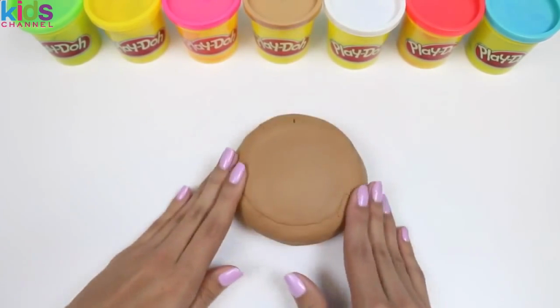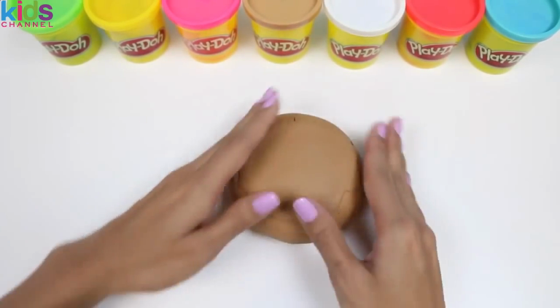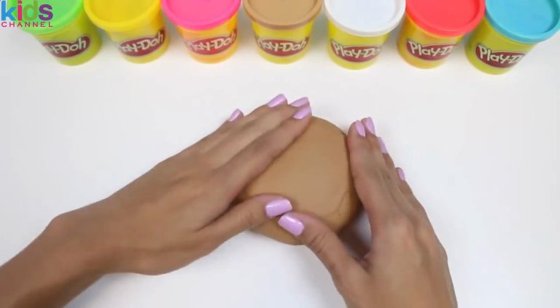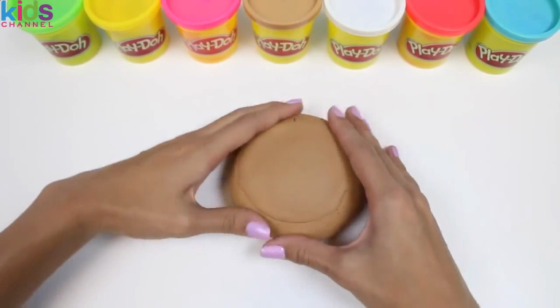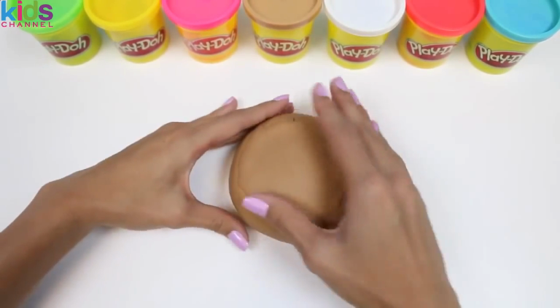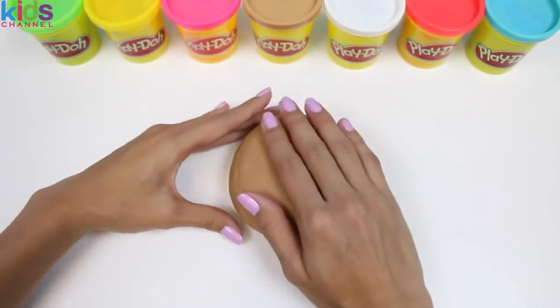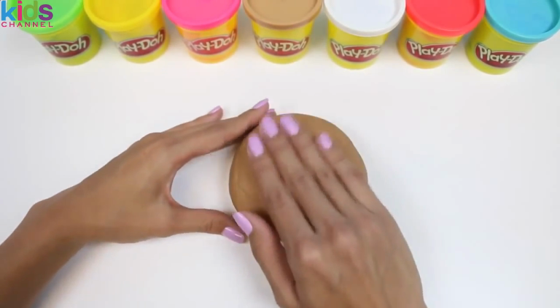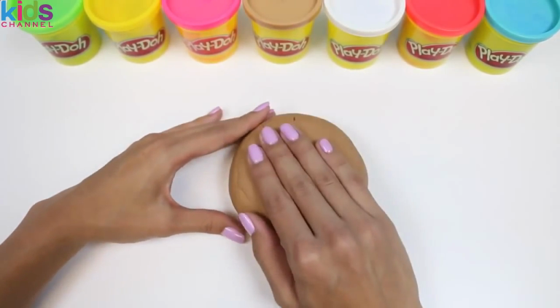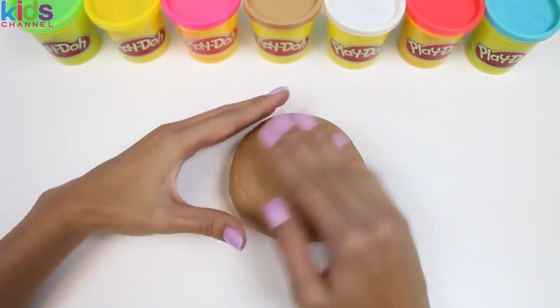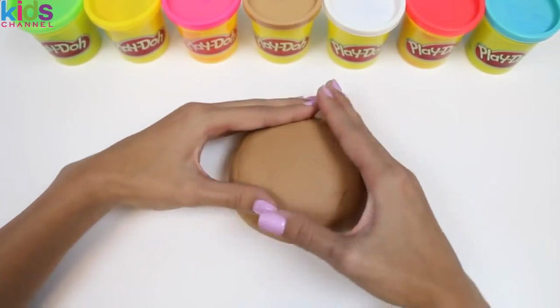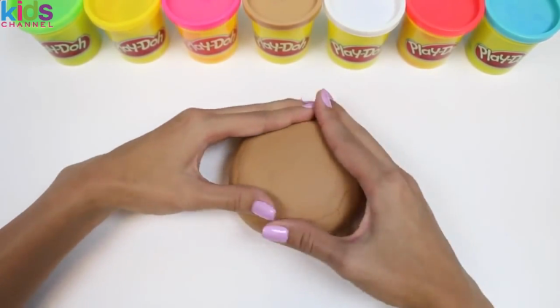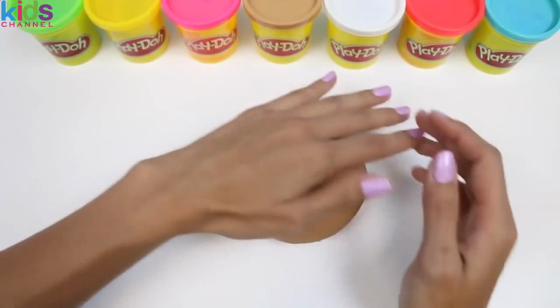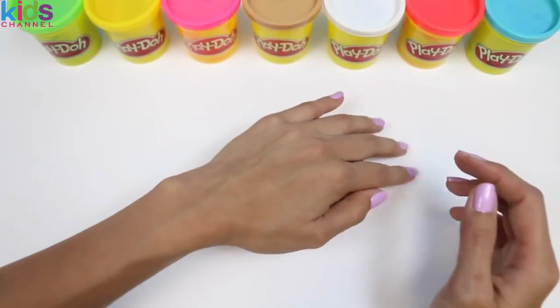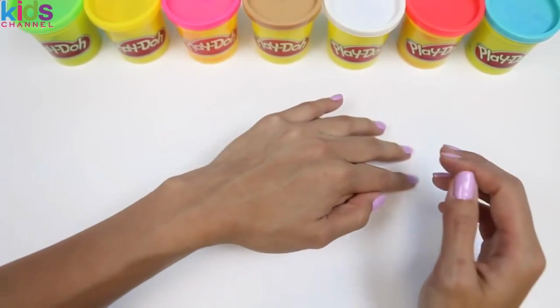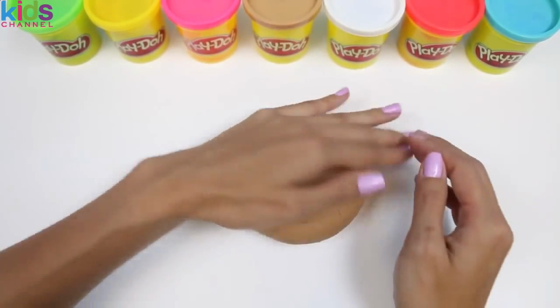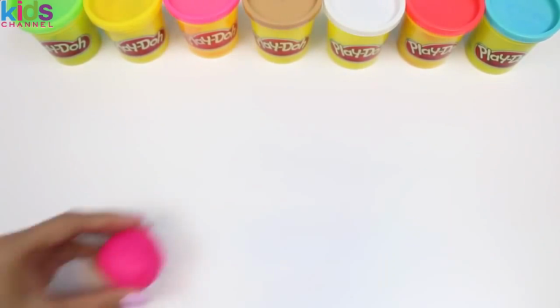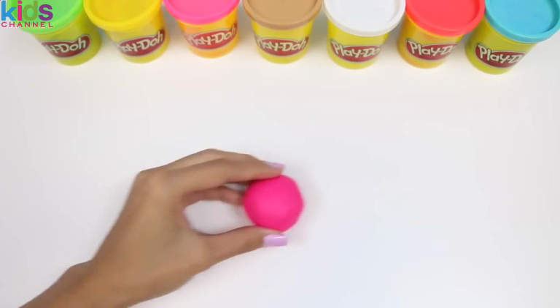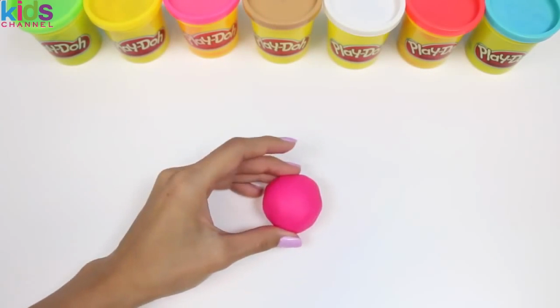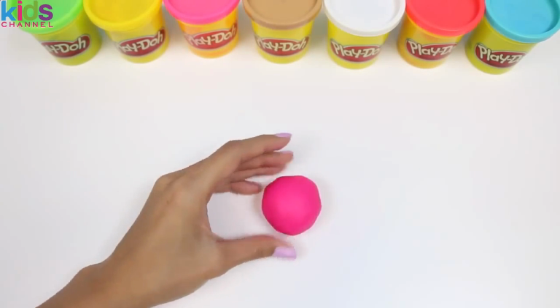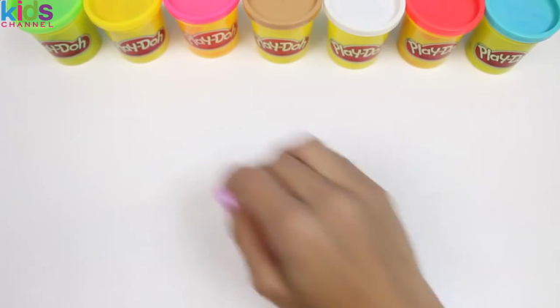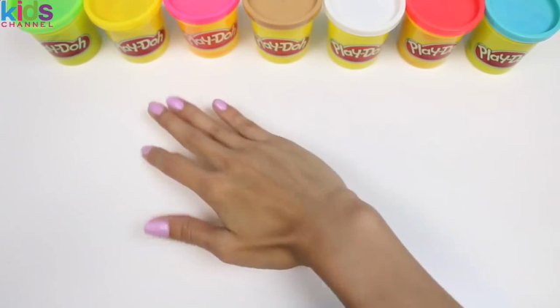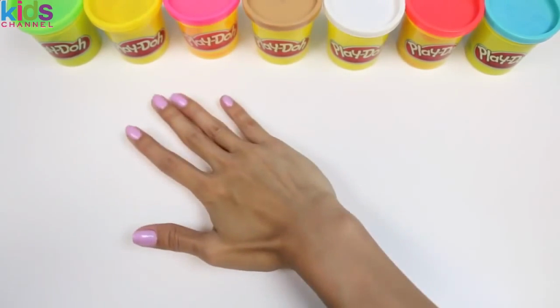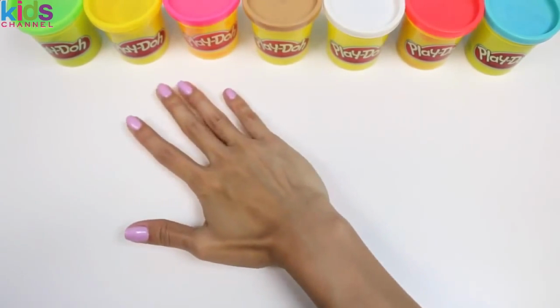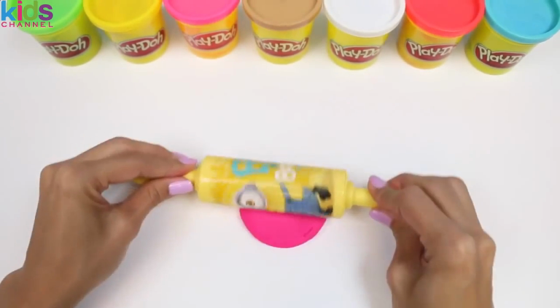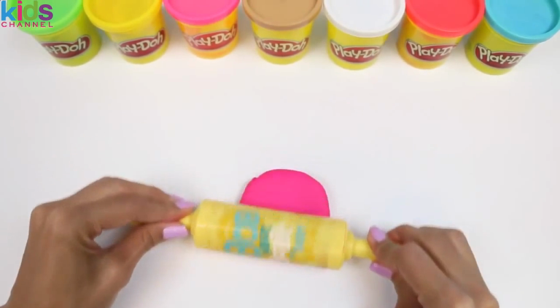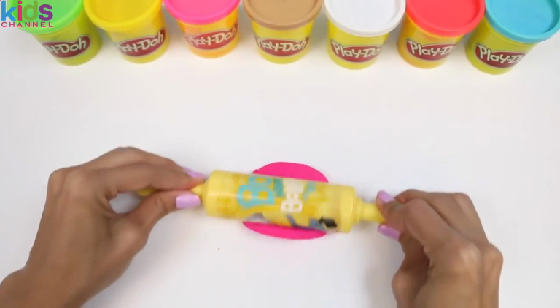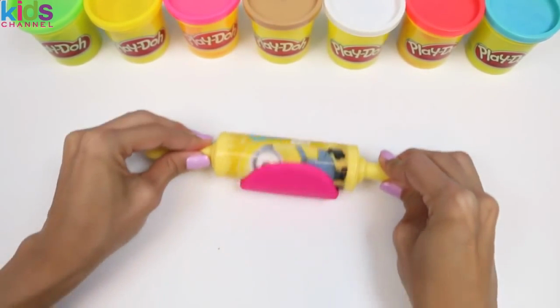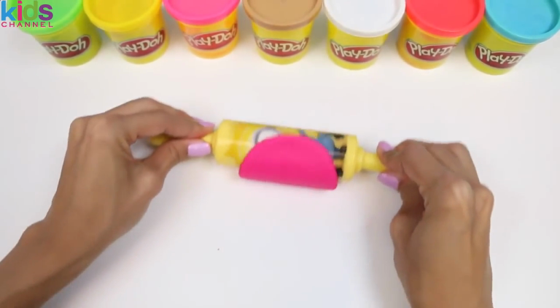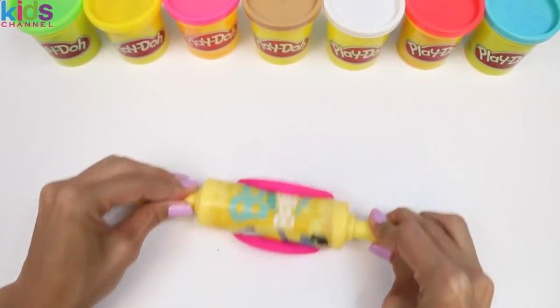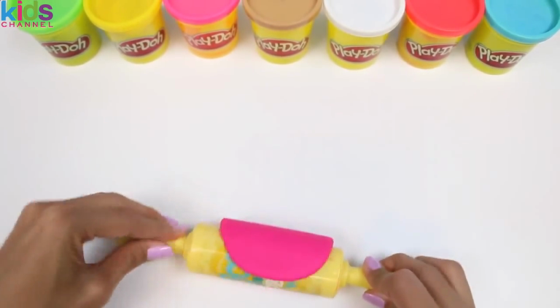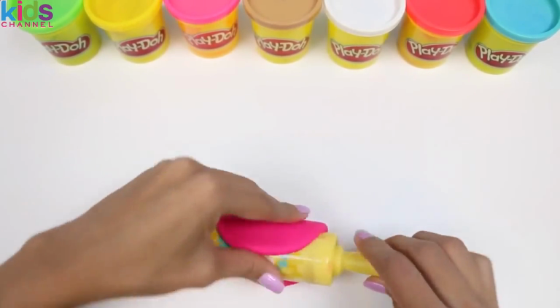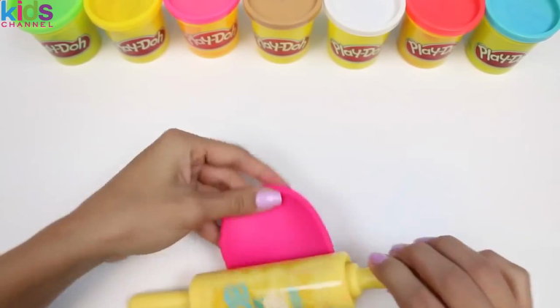And don't worry if it doesn't look perfect — we're going to cover it up with more Play-Doh anyway. Next, we need to roll out some pink Play-Doh. This will be our frosting on top.